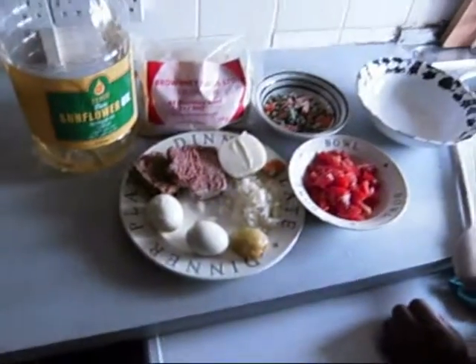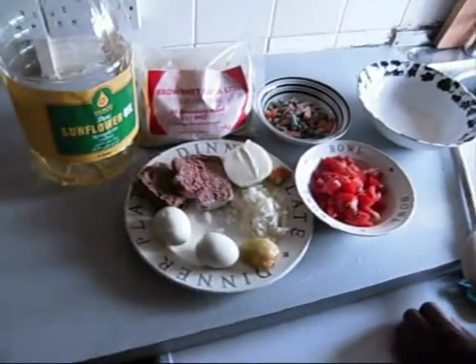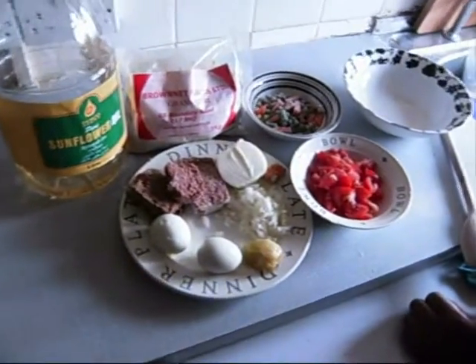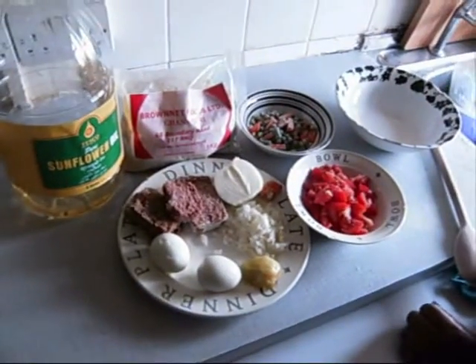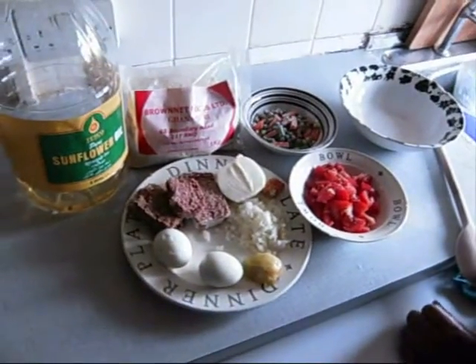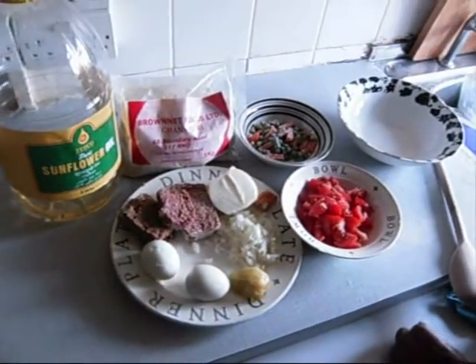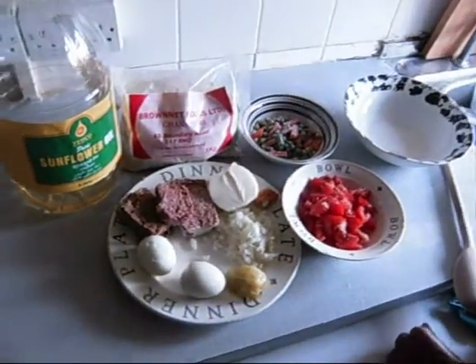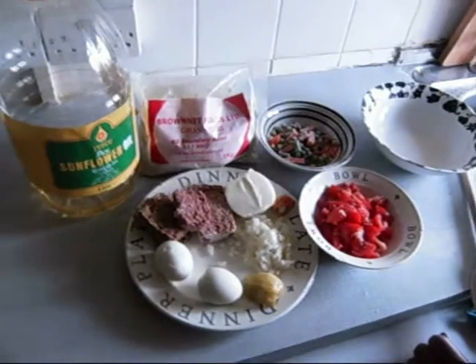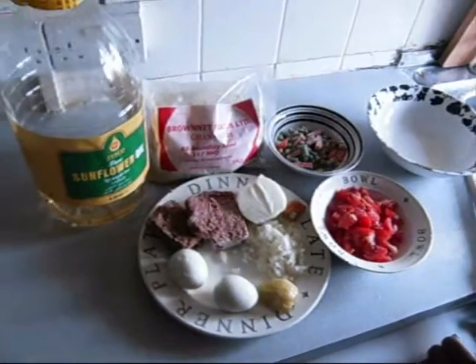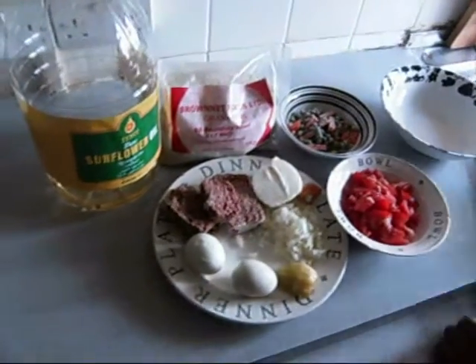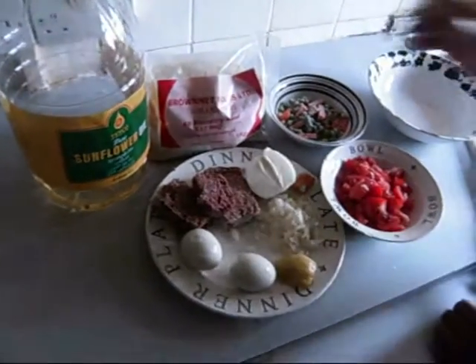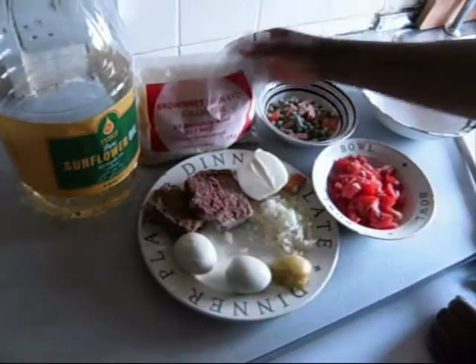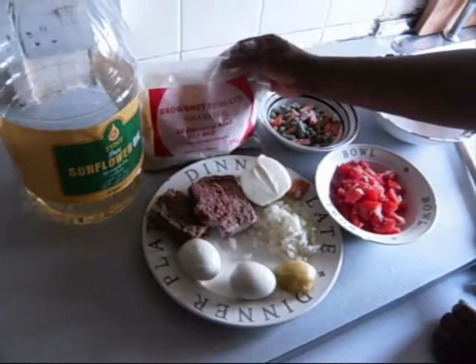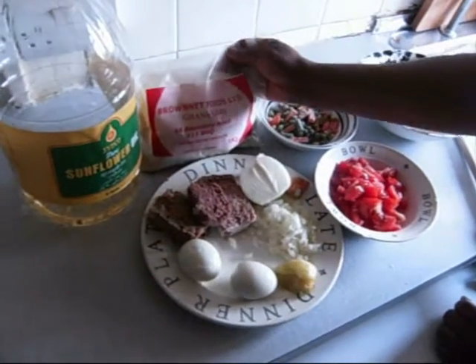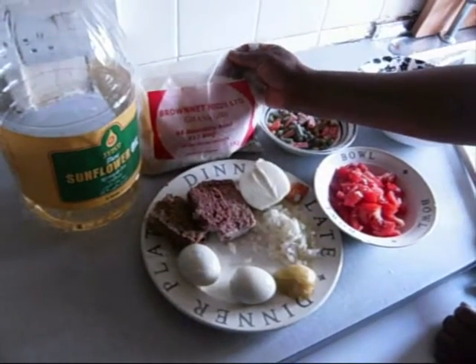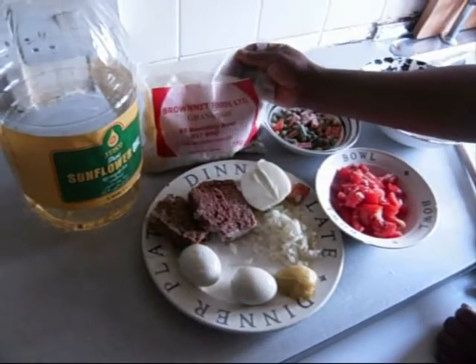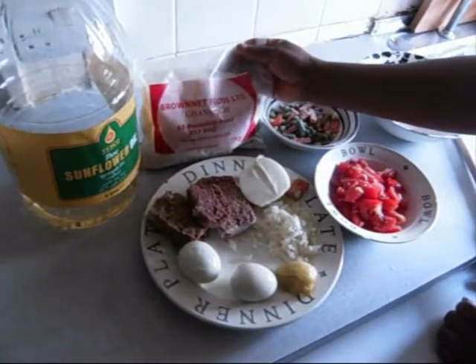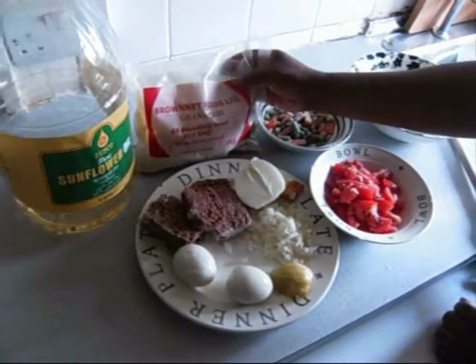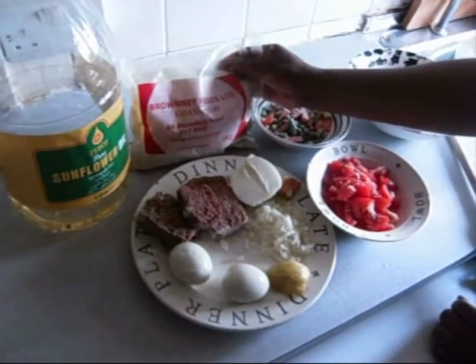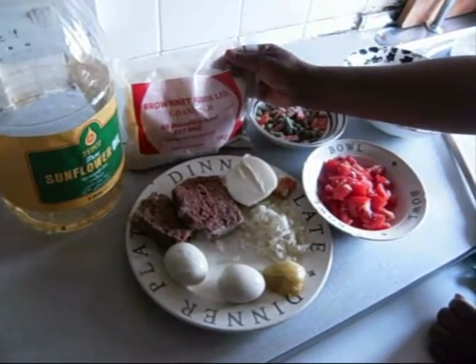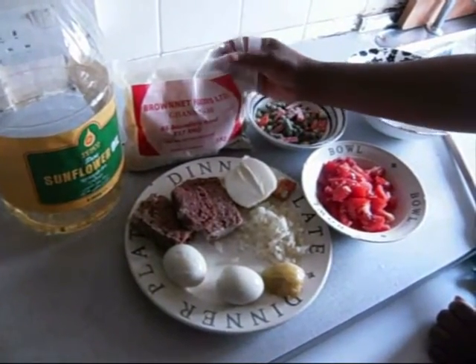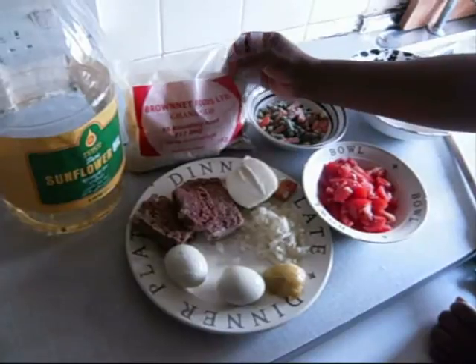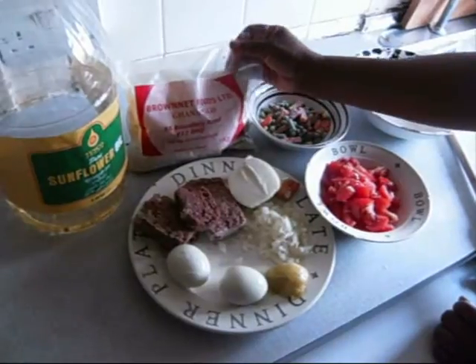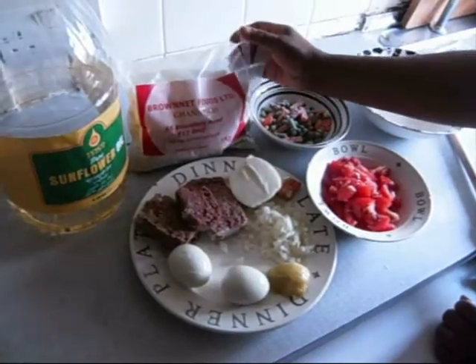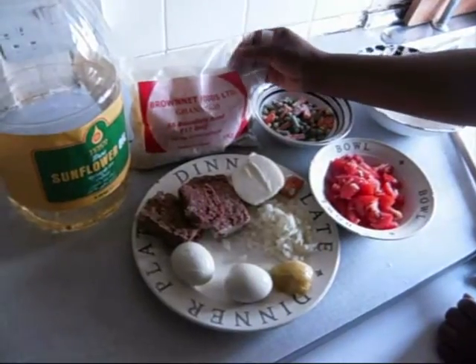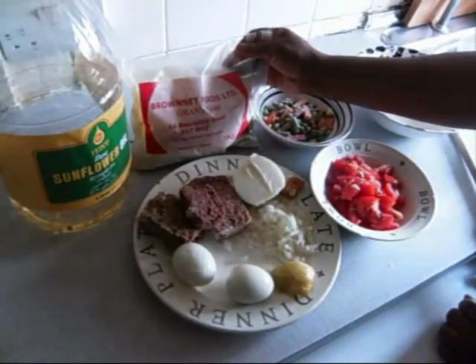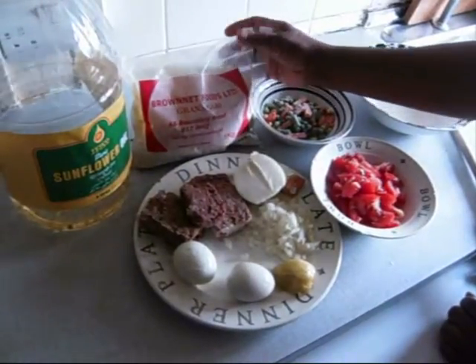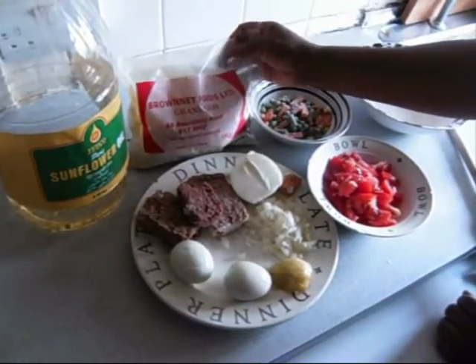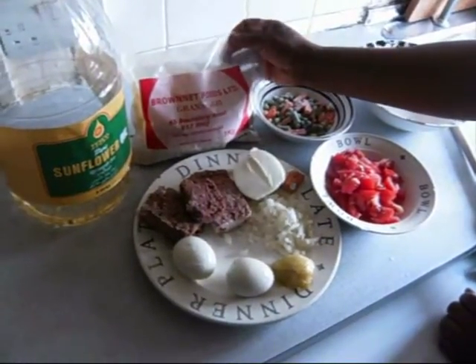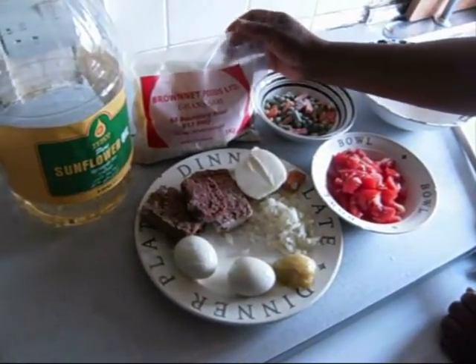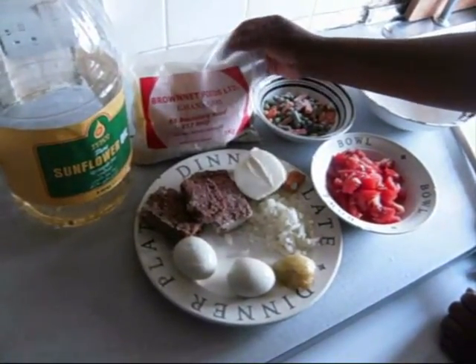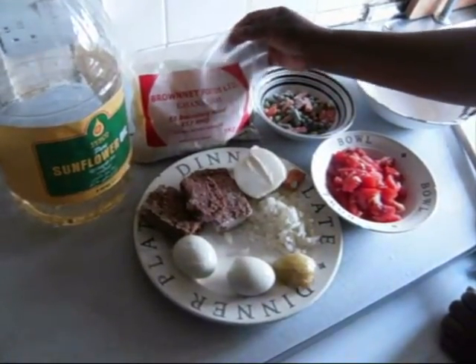How to make Gari butter. The main ingredient is Gari. I got my Ghana Gari from the Caribbean shop, or any African or Ghanaian shop.